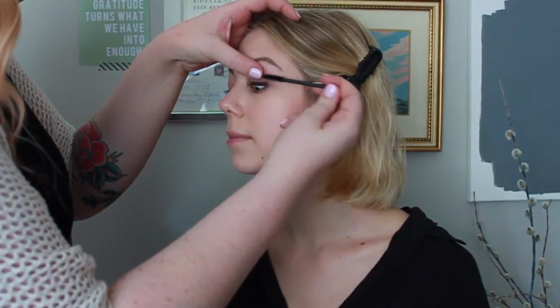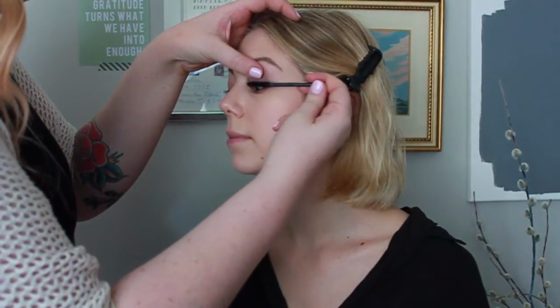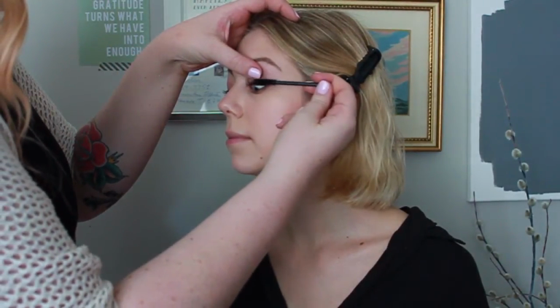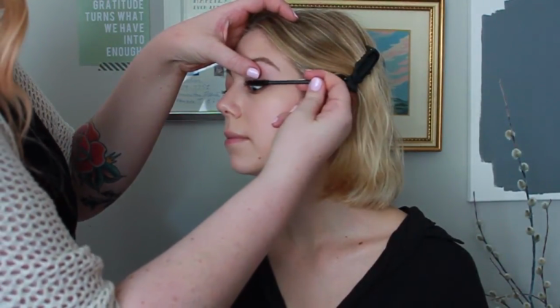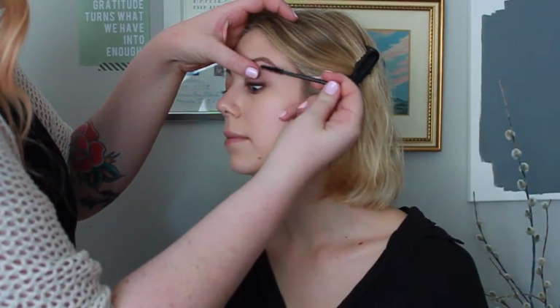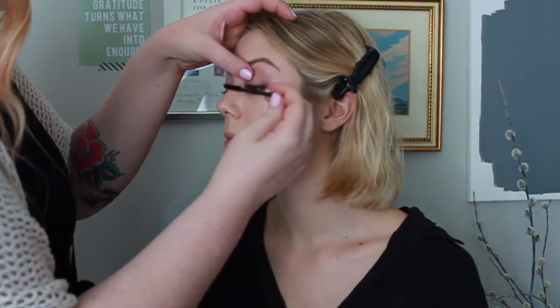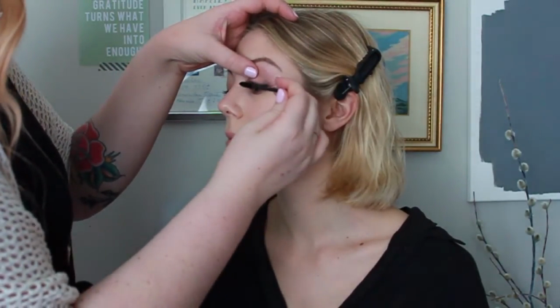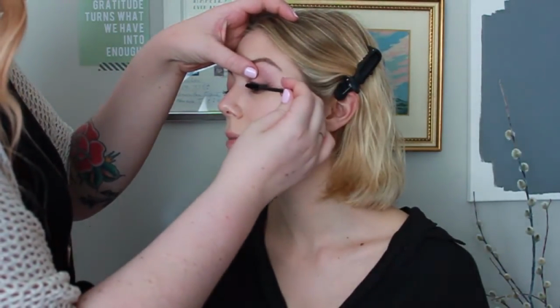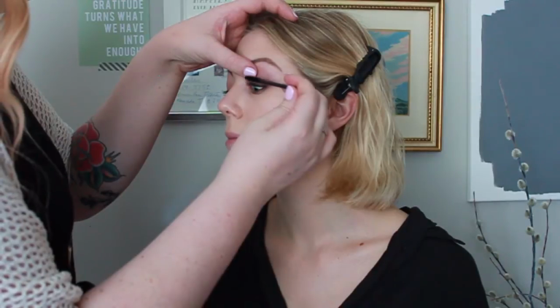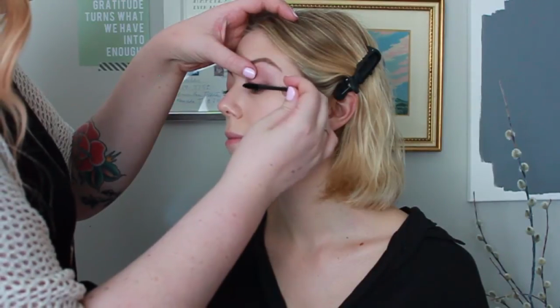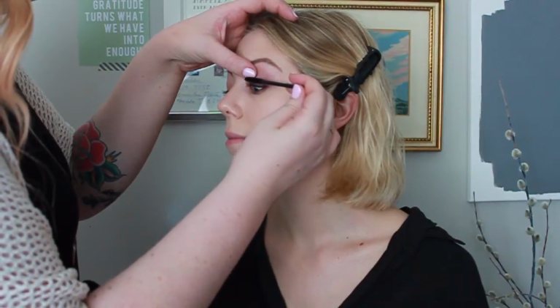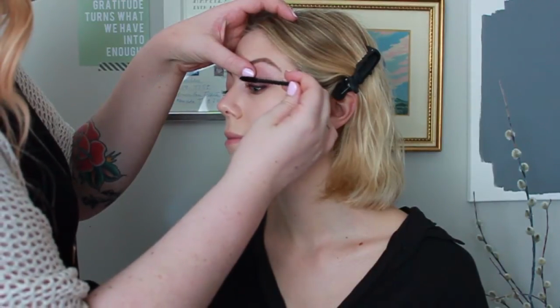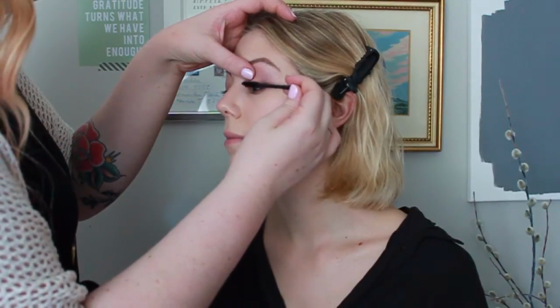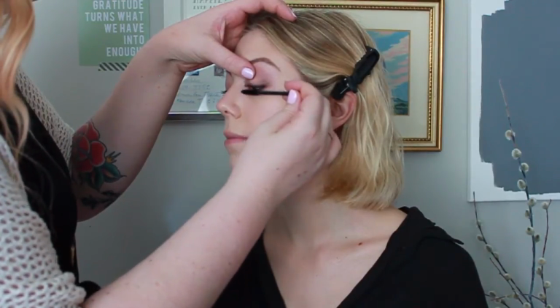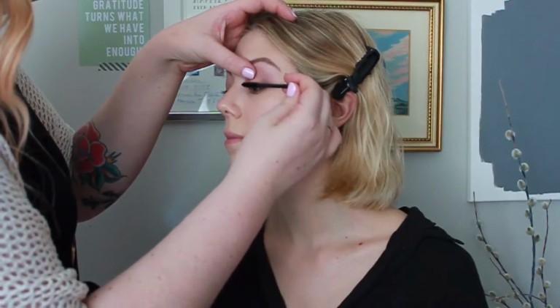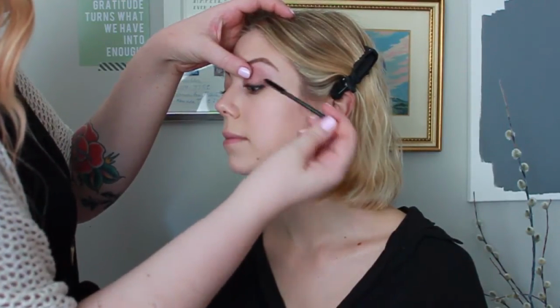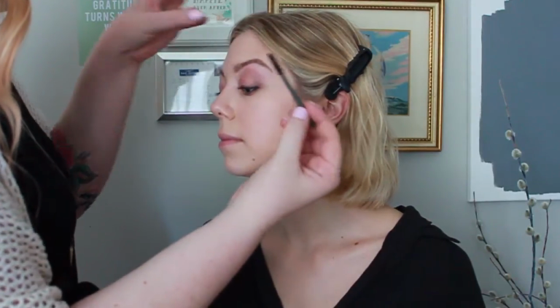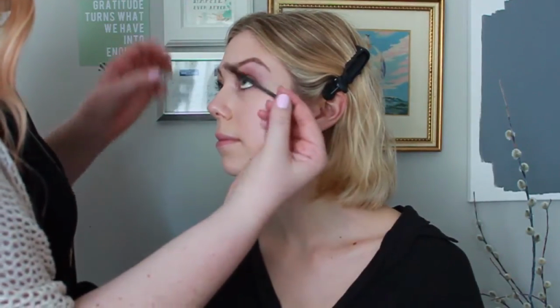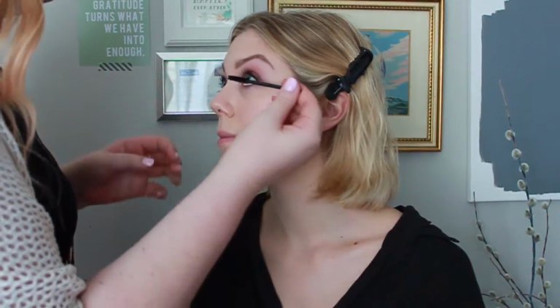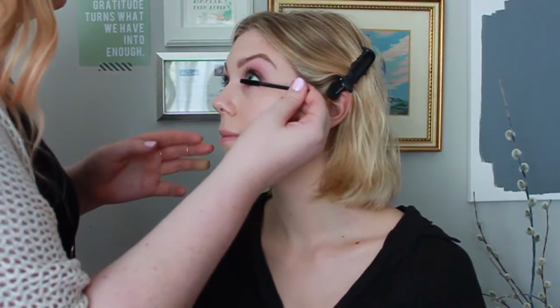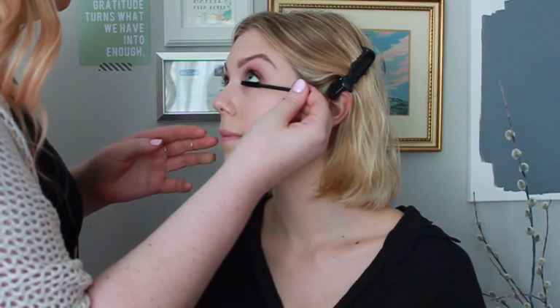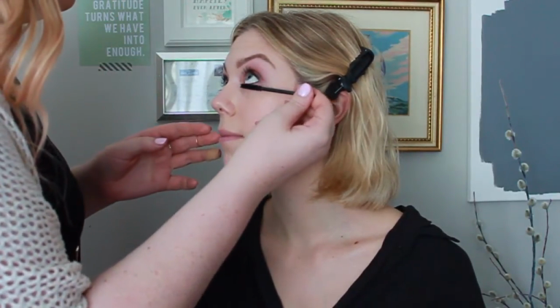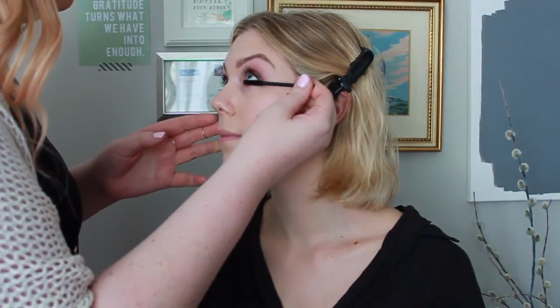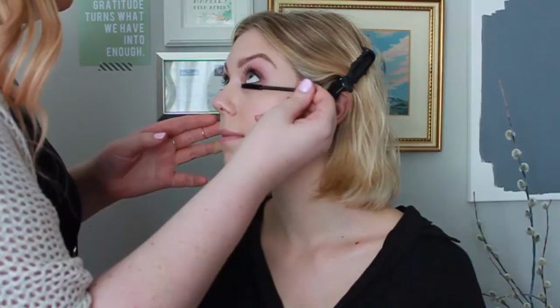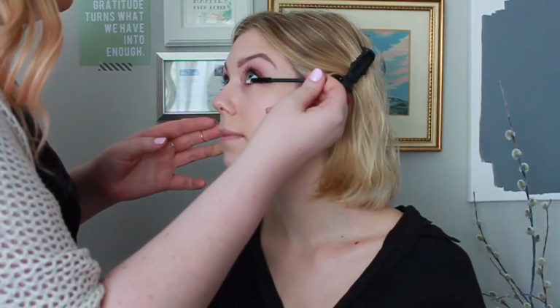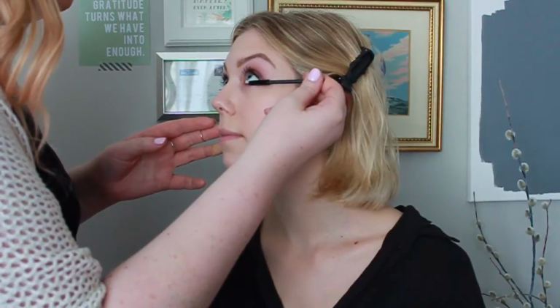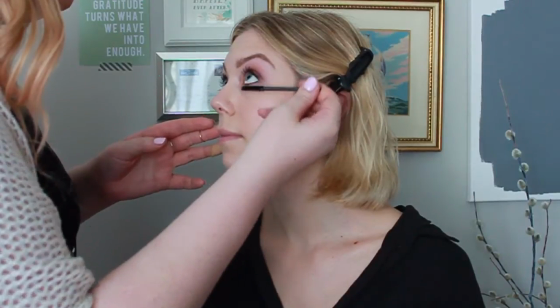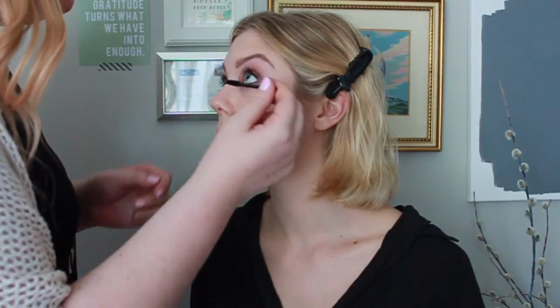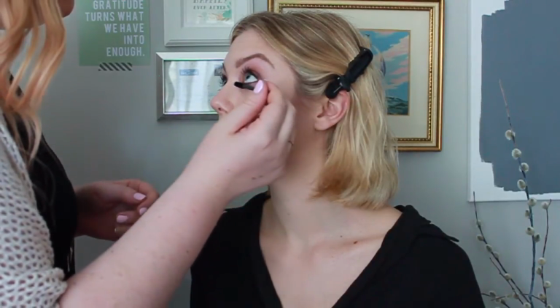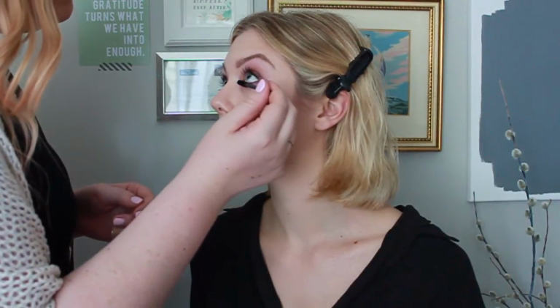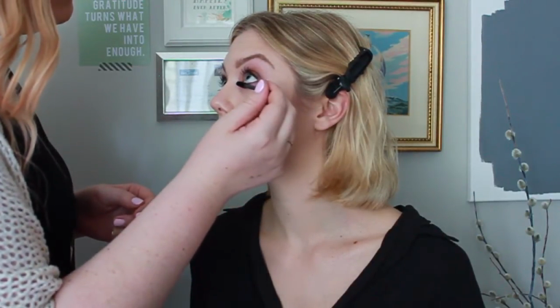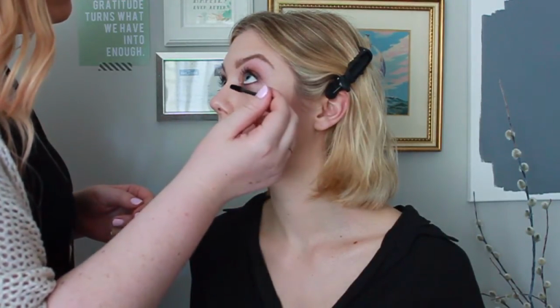Instead of using false lashes, I'm just going to use a couple of layers of the Maybelline waterproof mascara in black, wiggling it really close to the lash line to make them look really full.